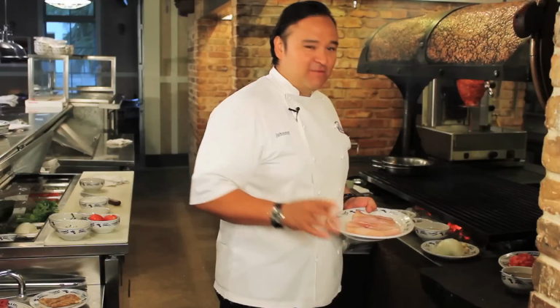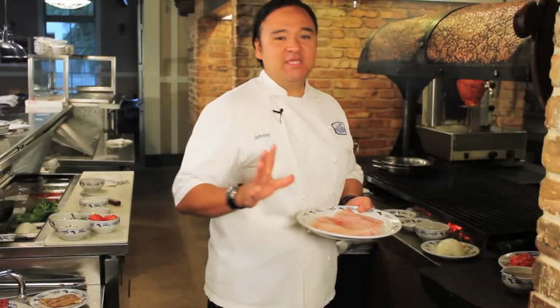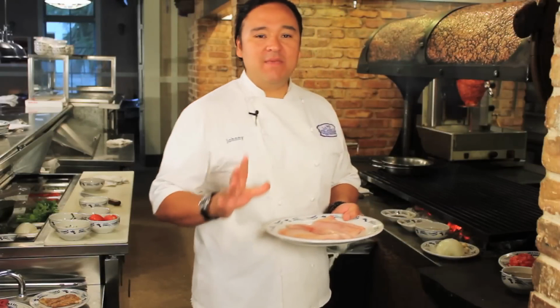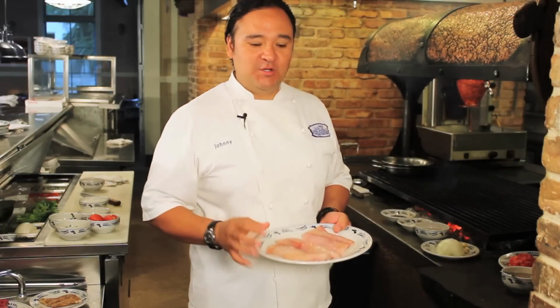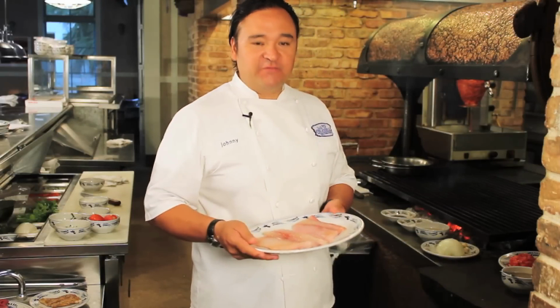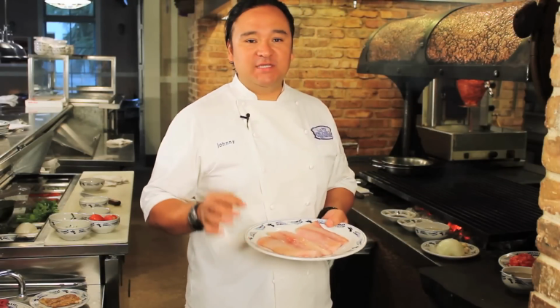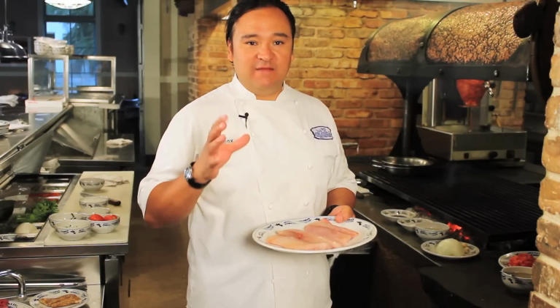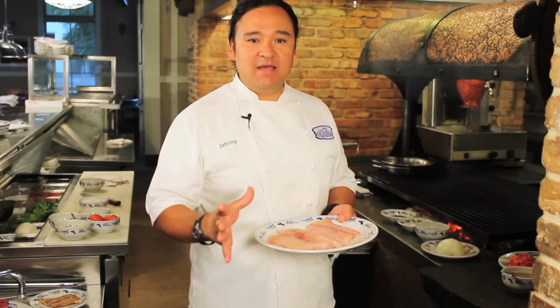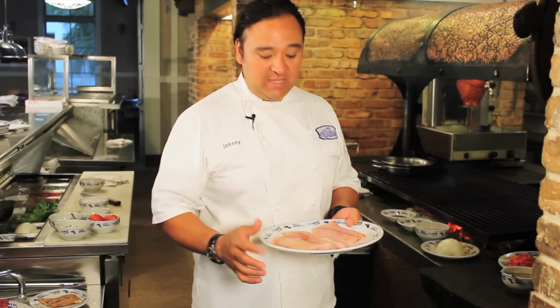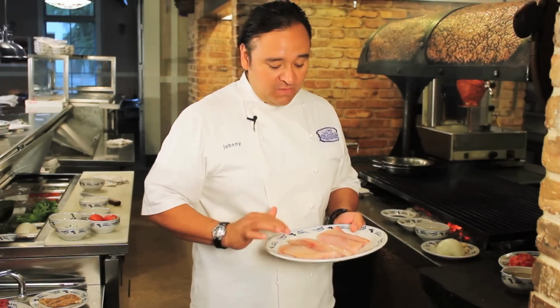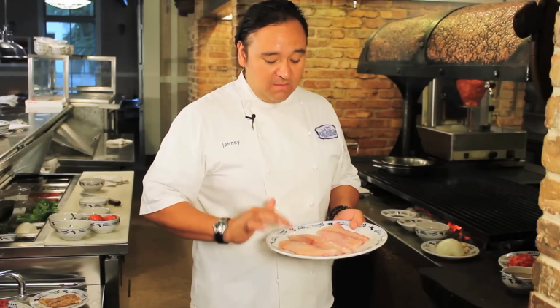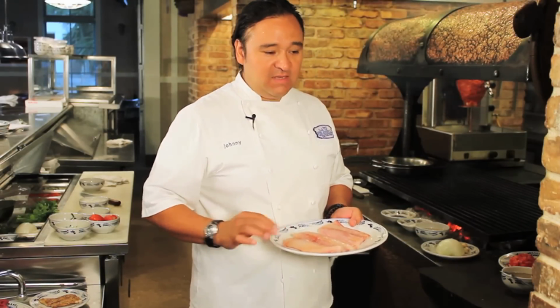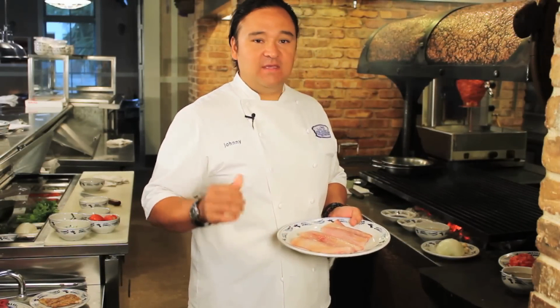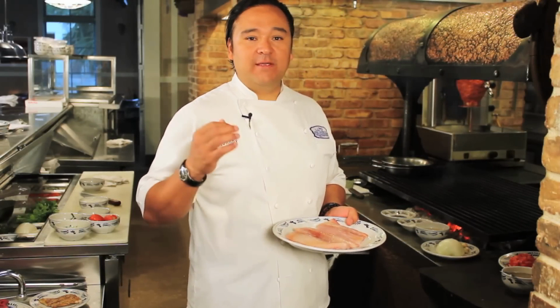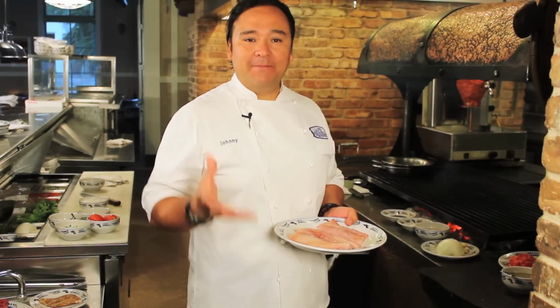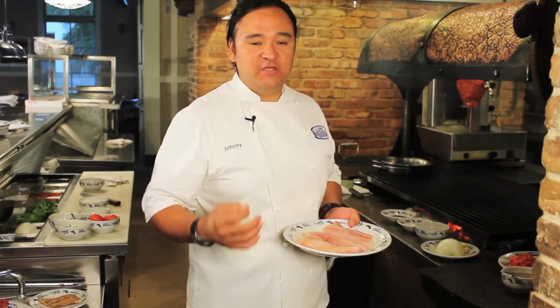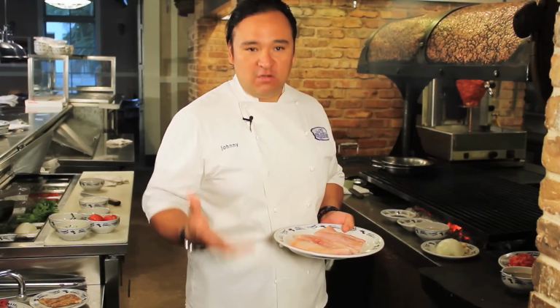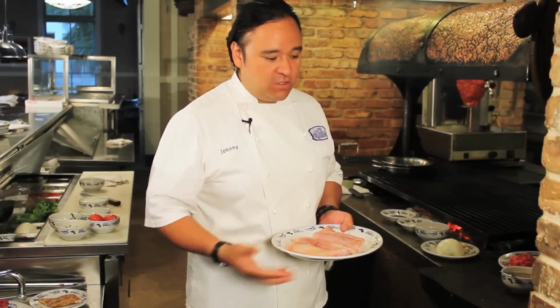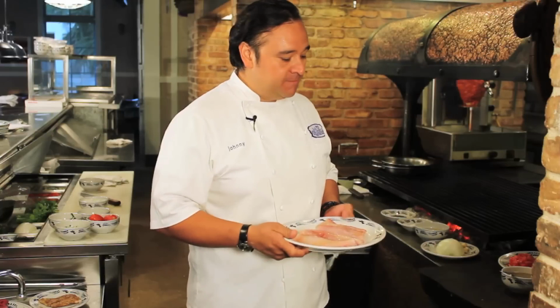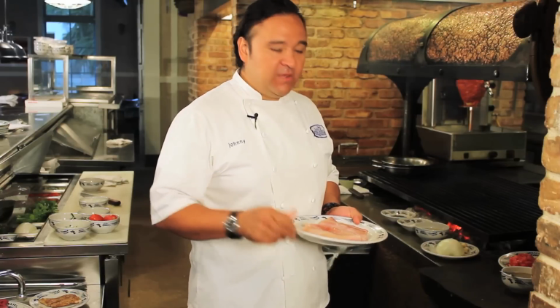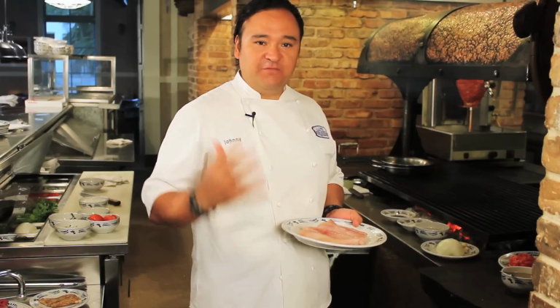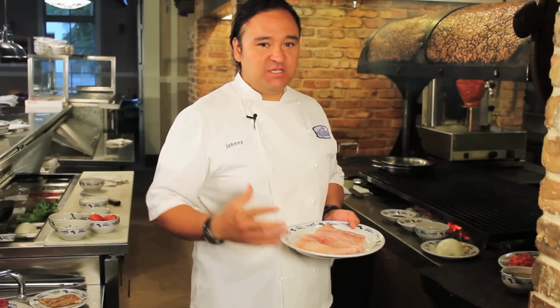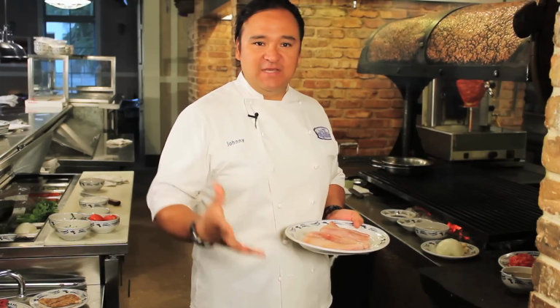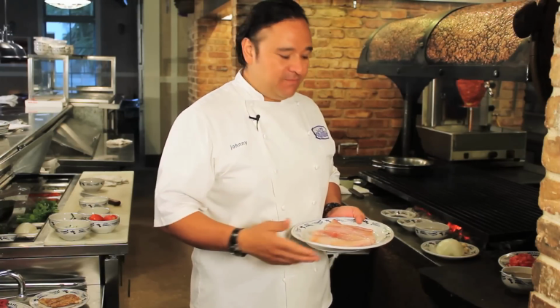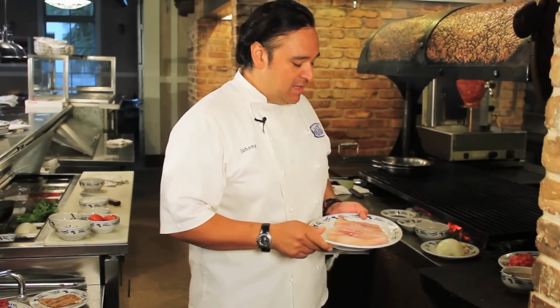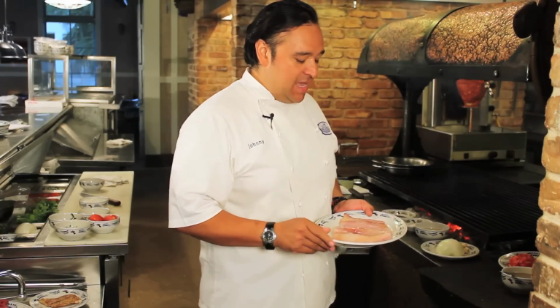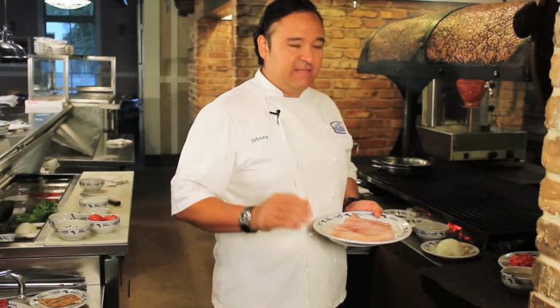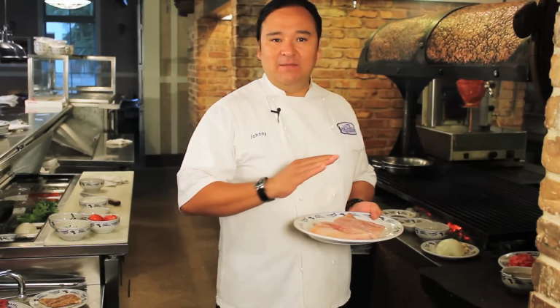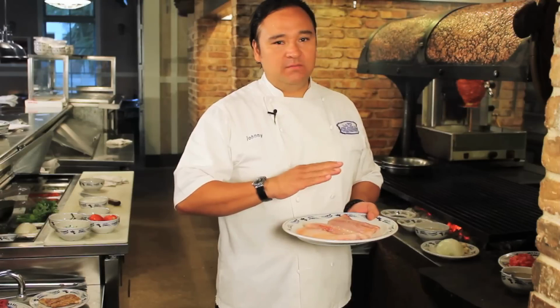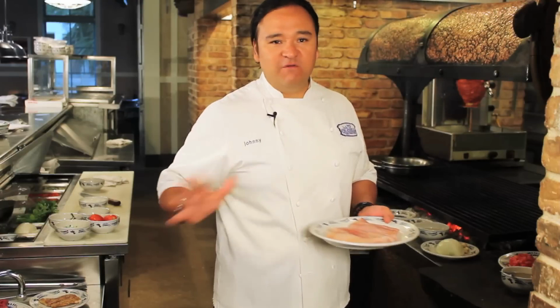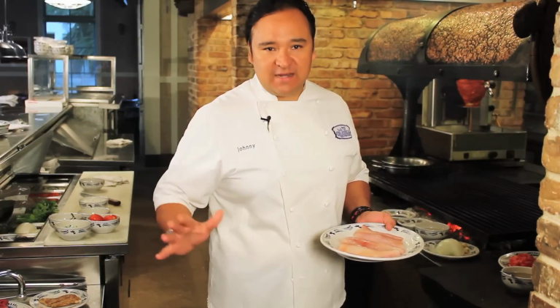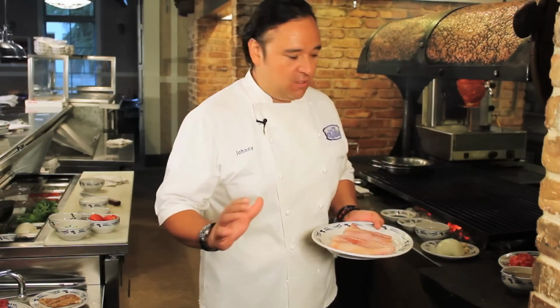The first thing you want to make sure is the freshness of the mahi filet. Mahi is a very popular fish on the Gulf Coast. We get it fresh every day and it's available 12 months out of the year.